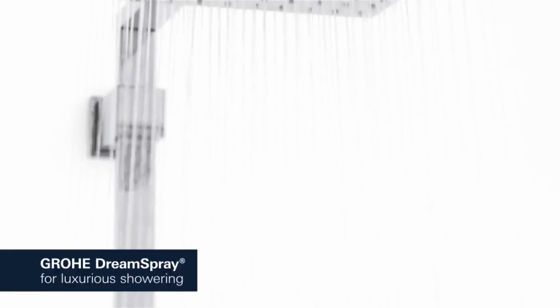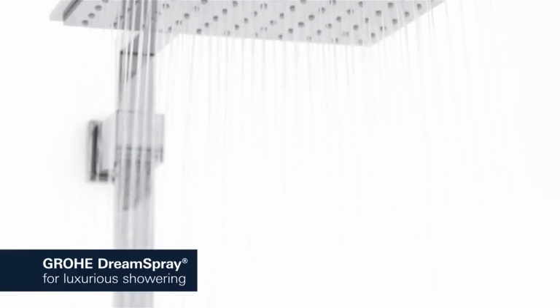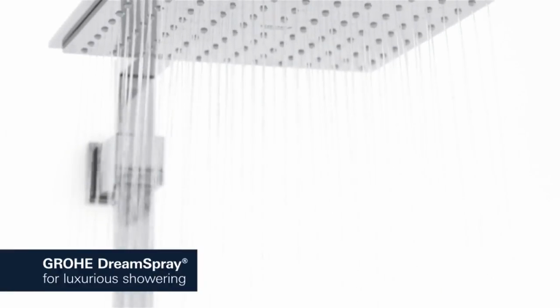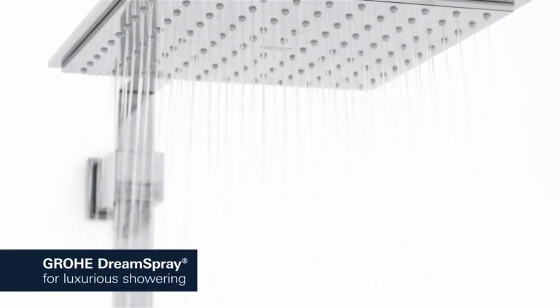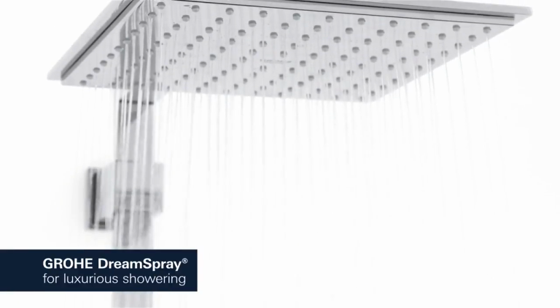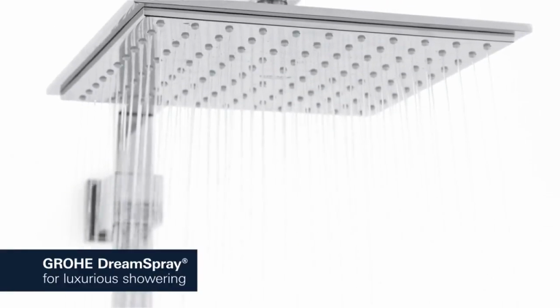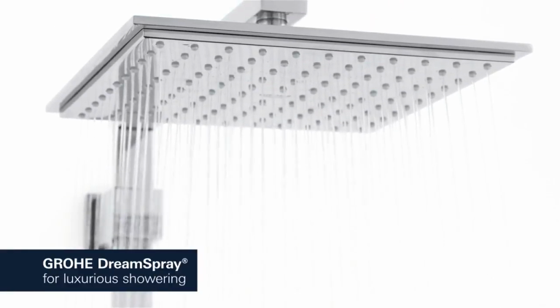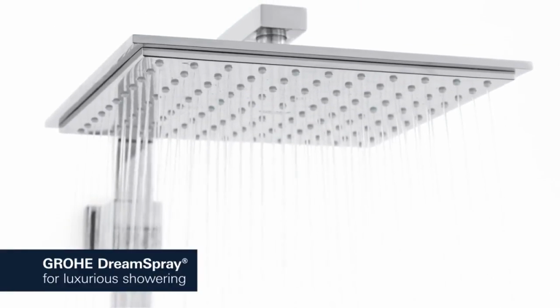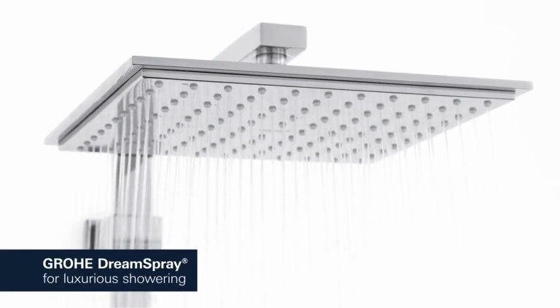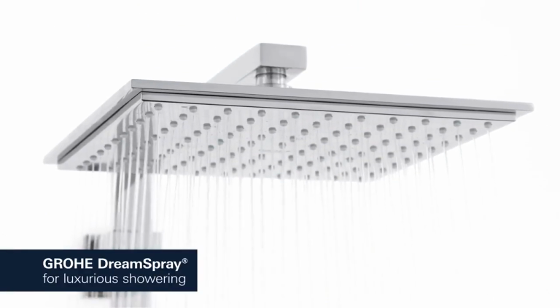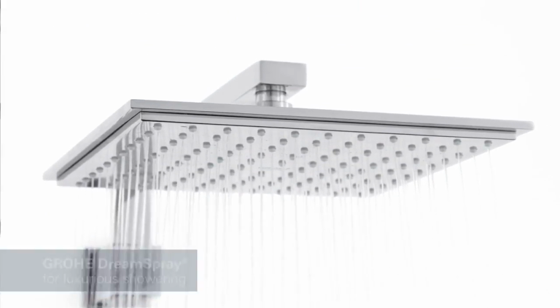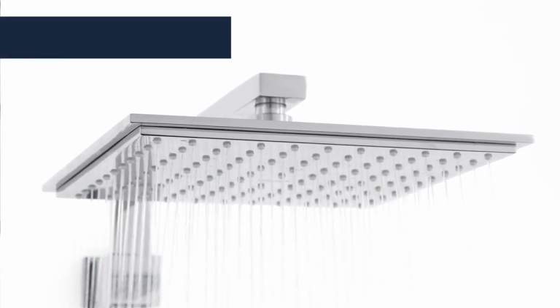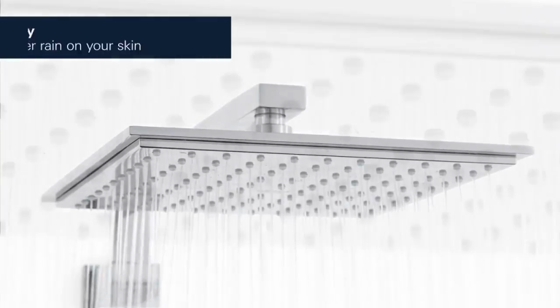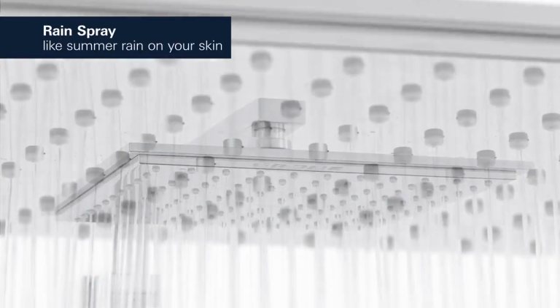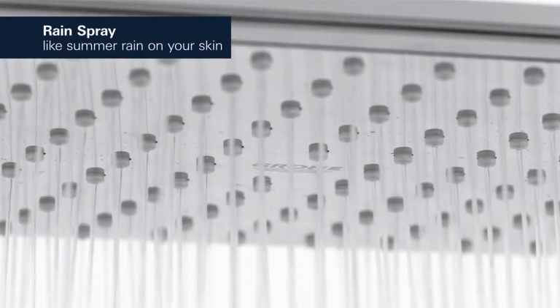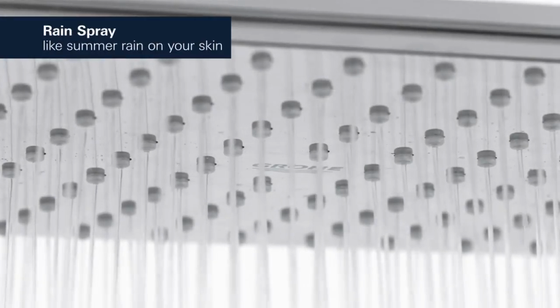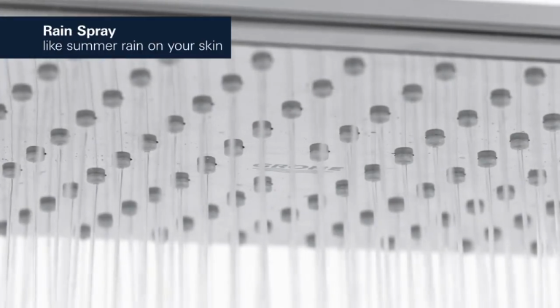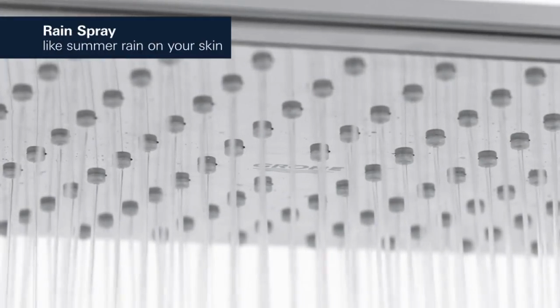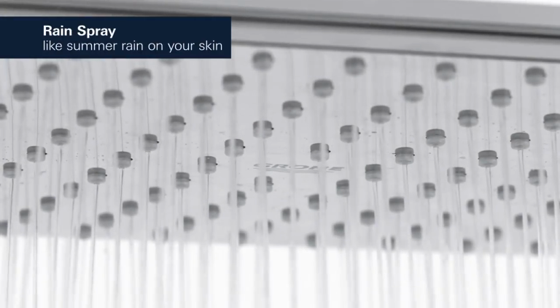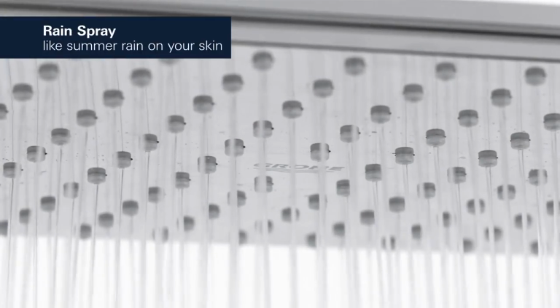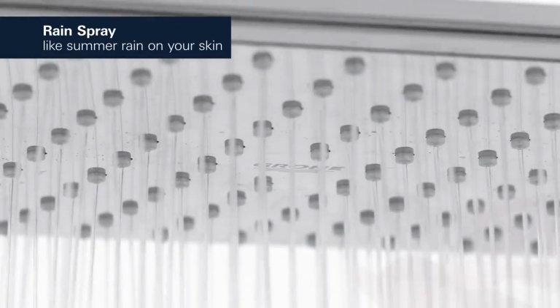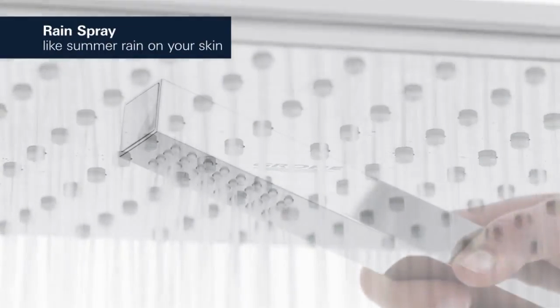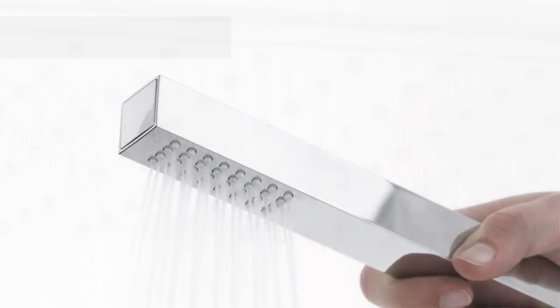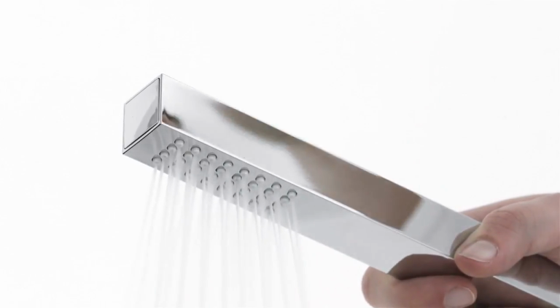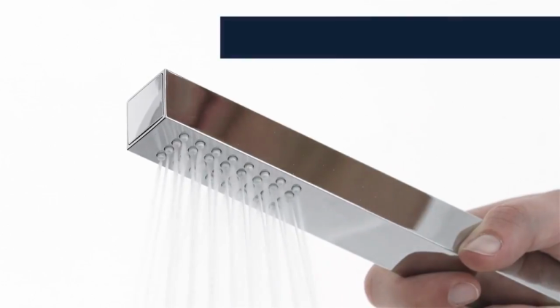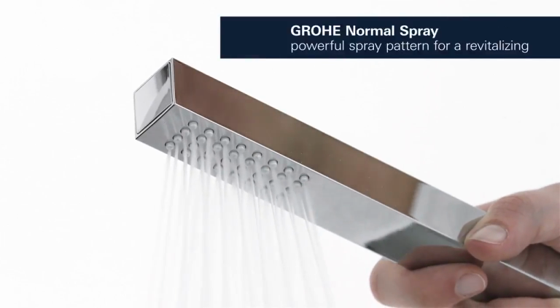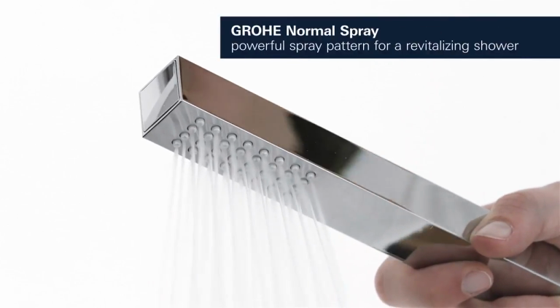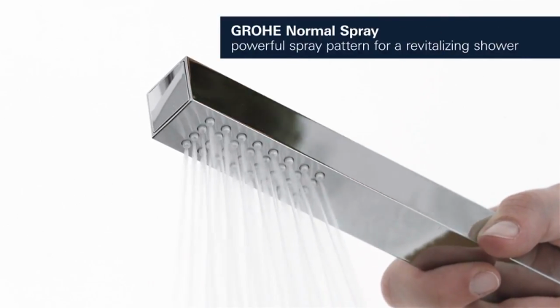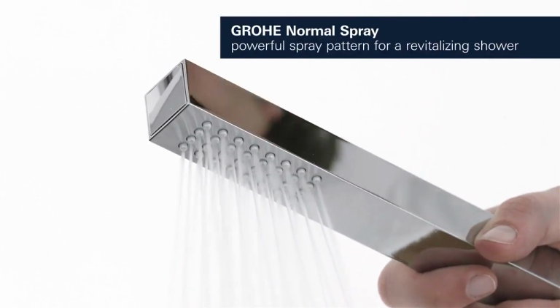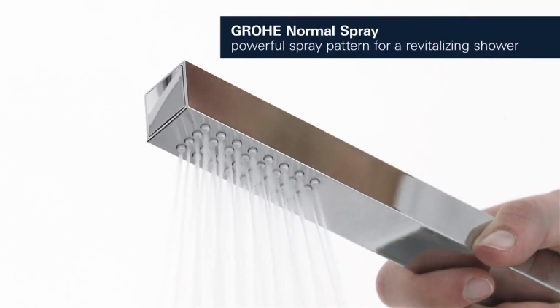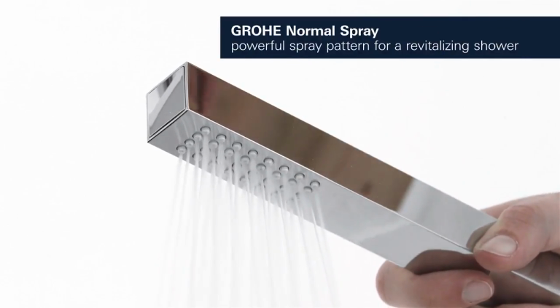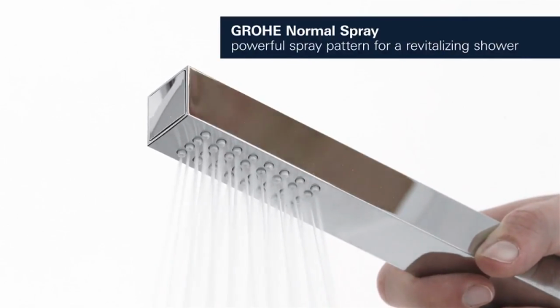Grohe Dream Spray ensures a balanced flow of water from all nozzles, letting you enjoy a relaxing rain spray sensation on your skin. And the hand shower has a powerful spray pattern to revitalize you.